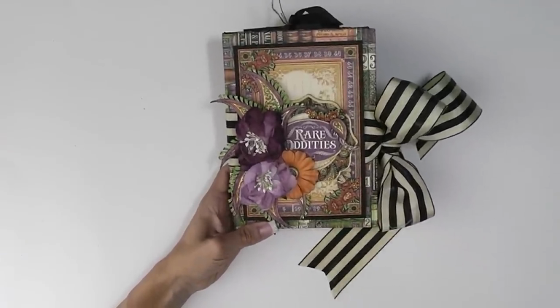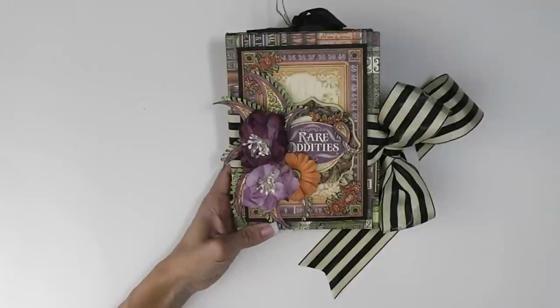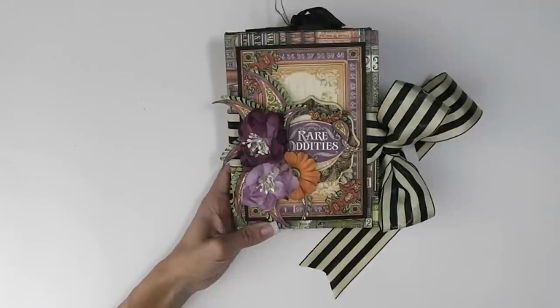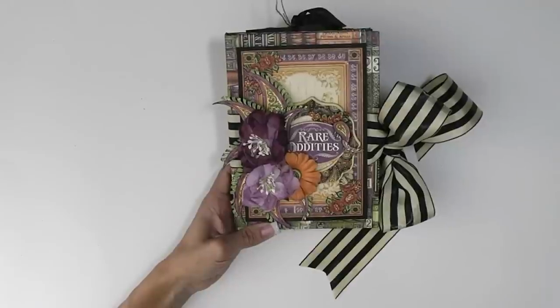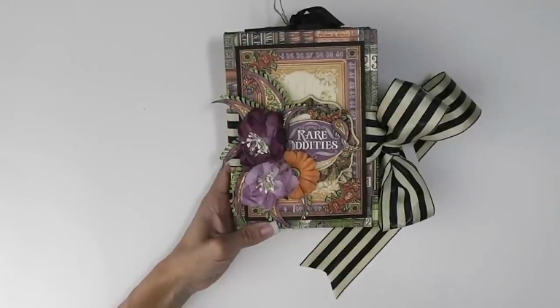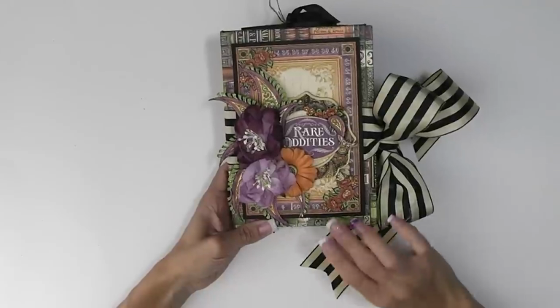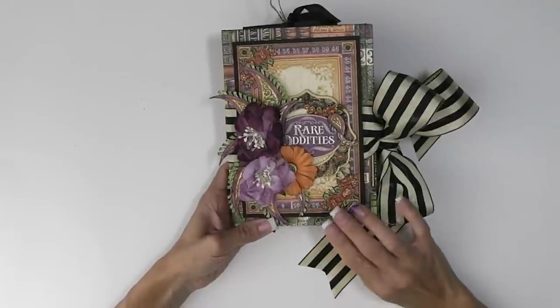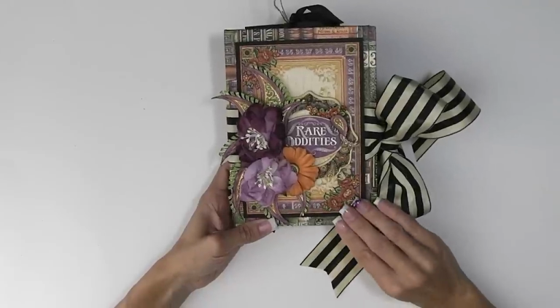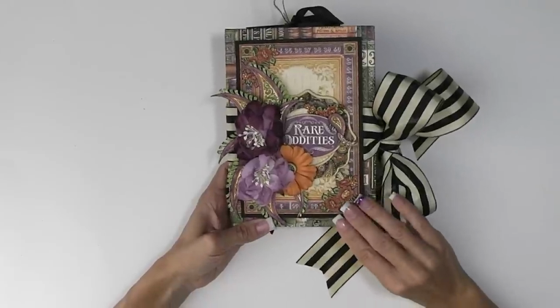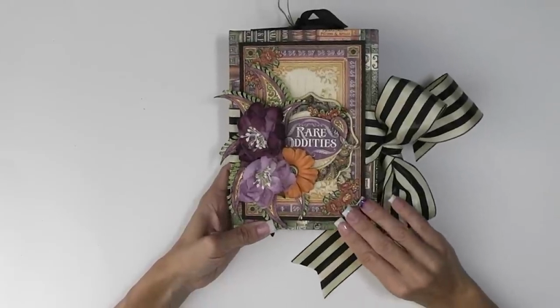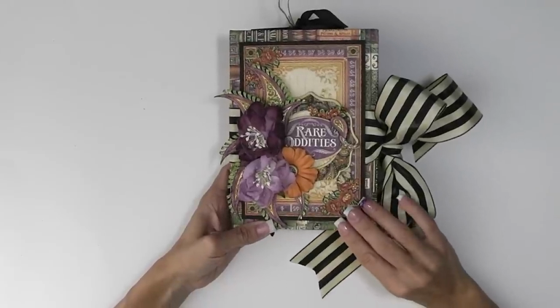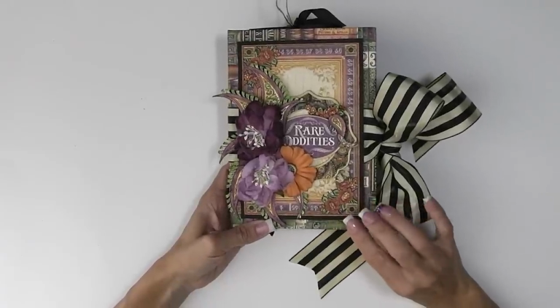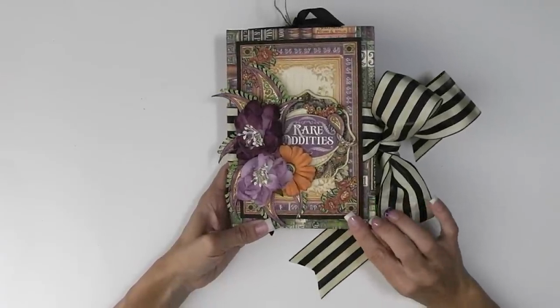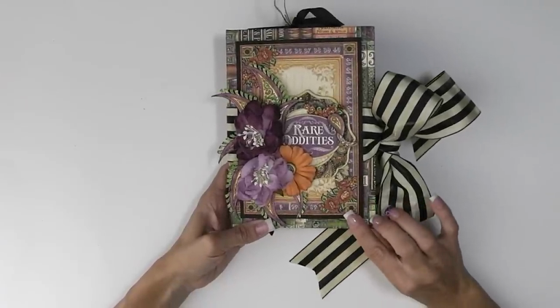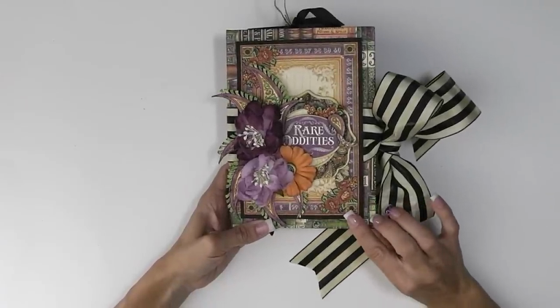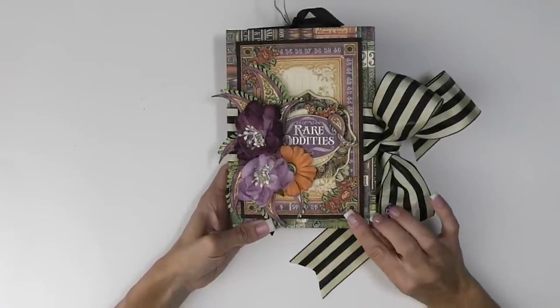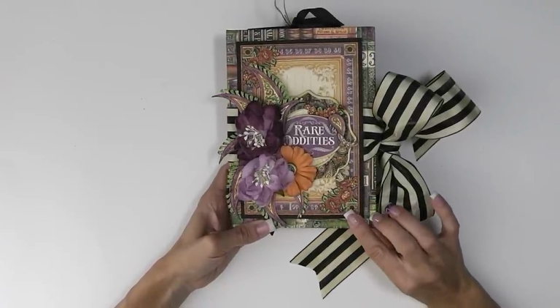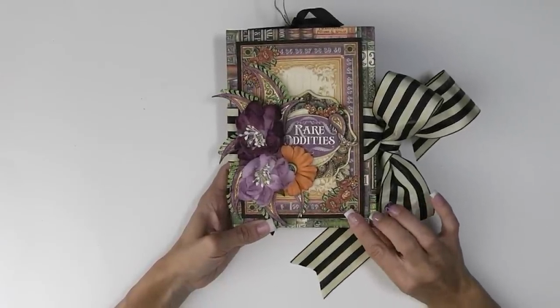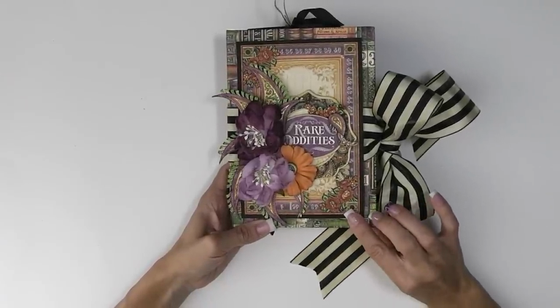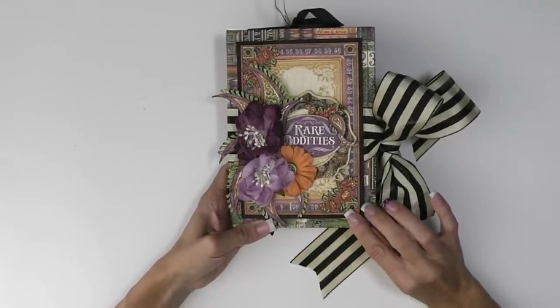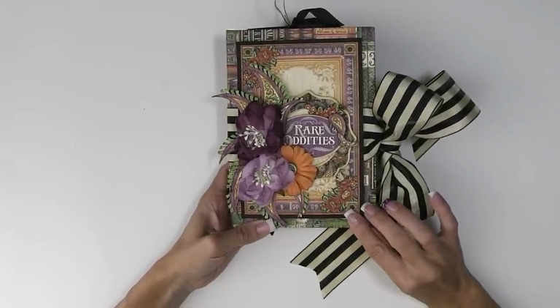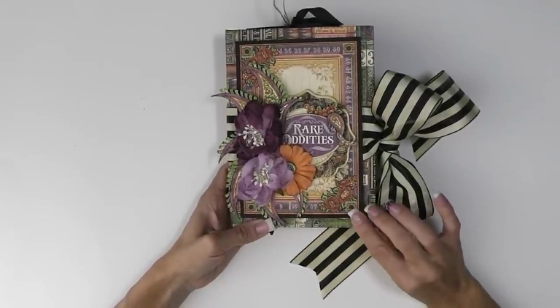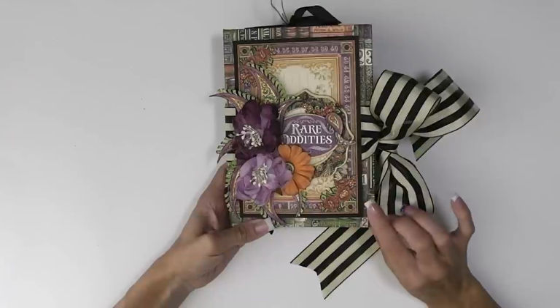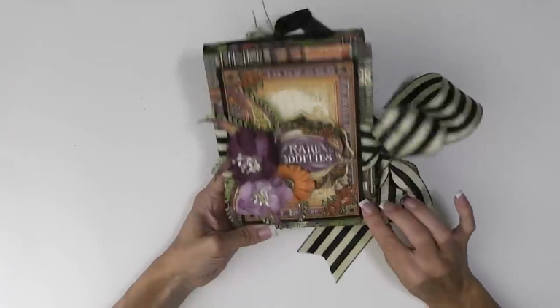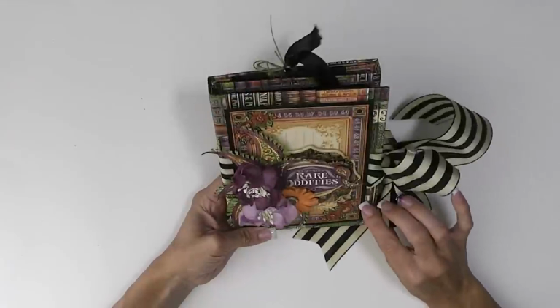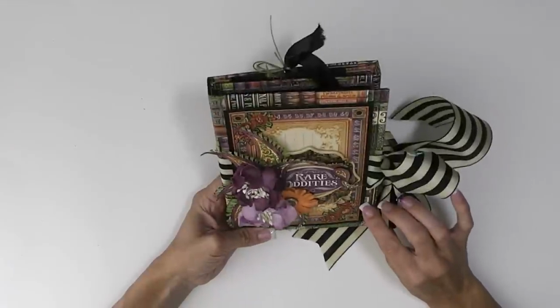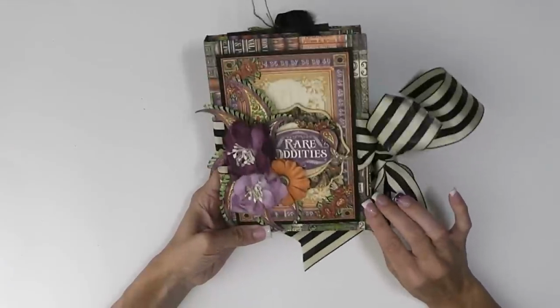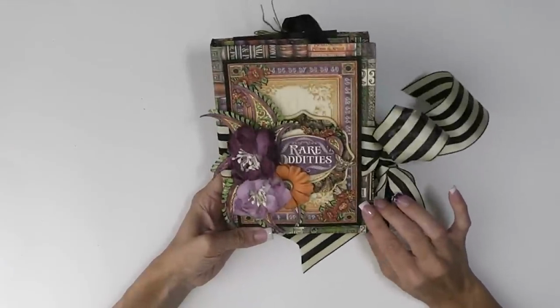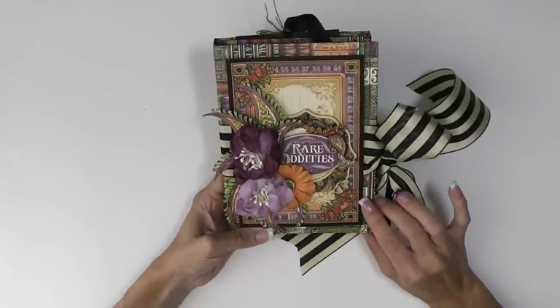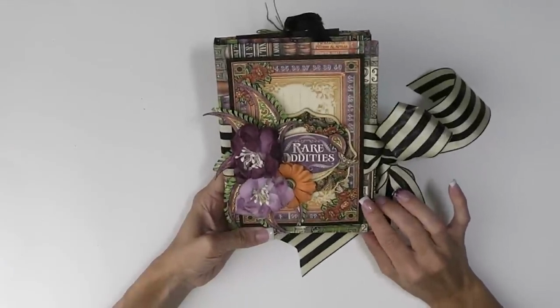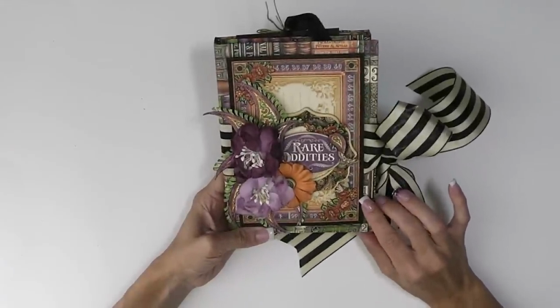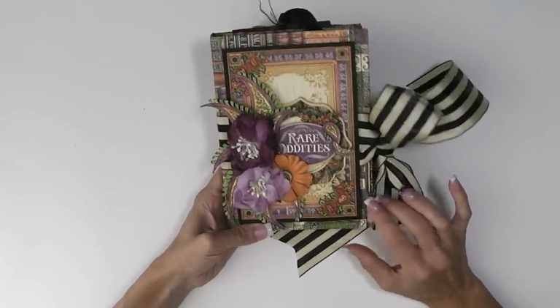So if you're interested in making something similar to this, I'll share with you at the end of the video how to construct your own little tri-fold book.